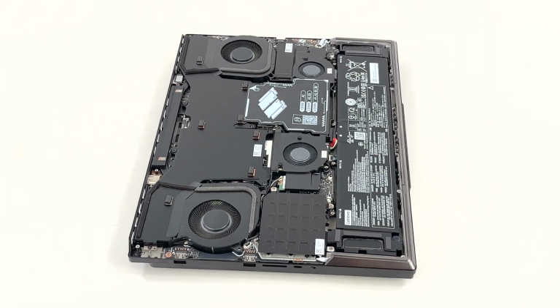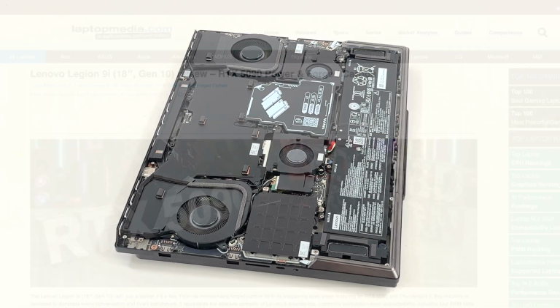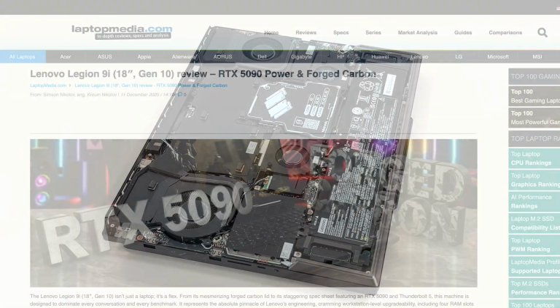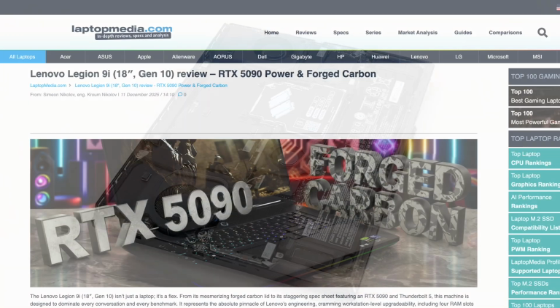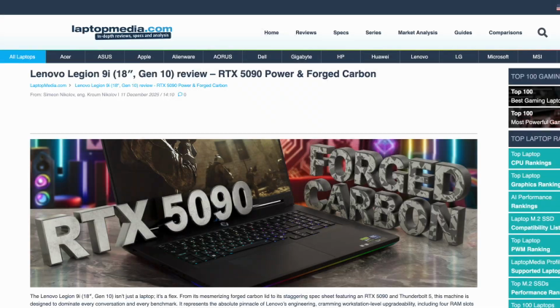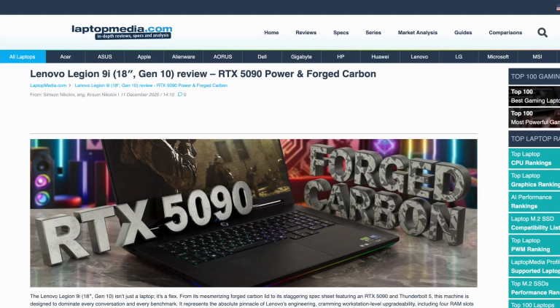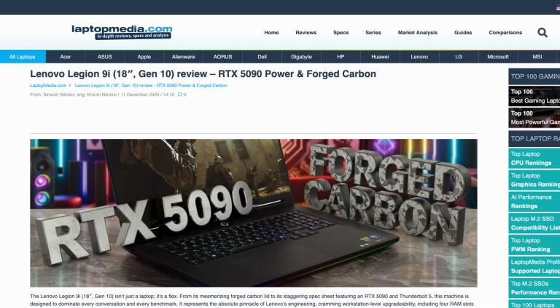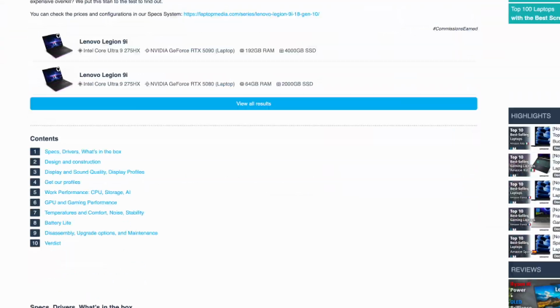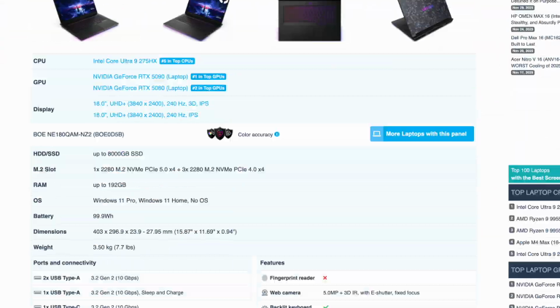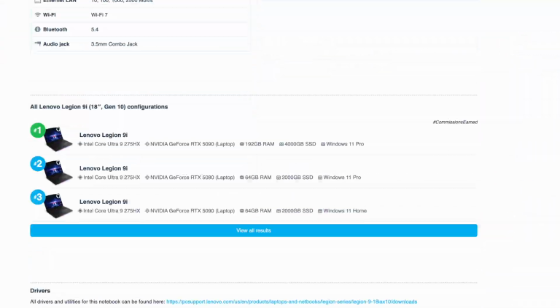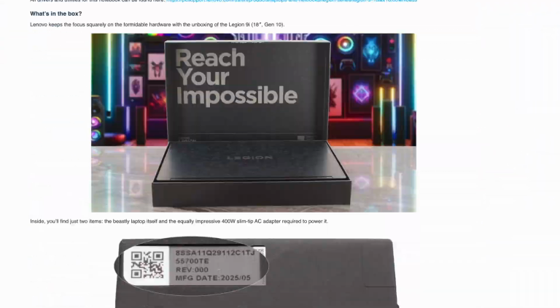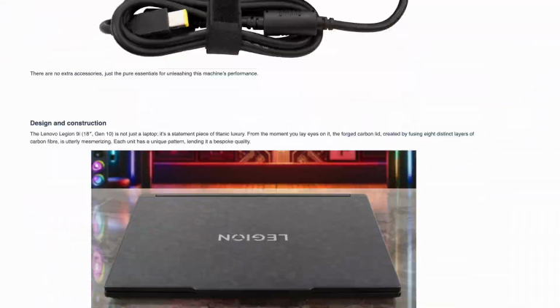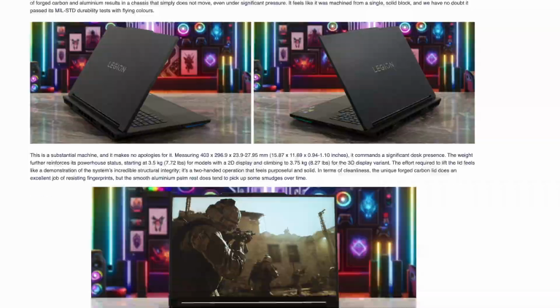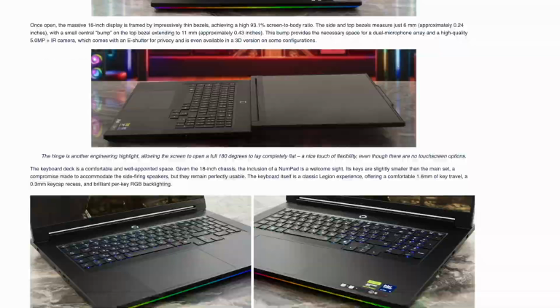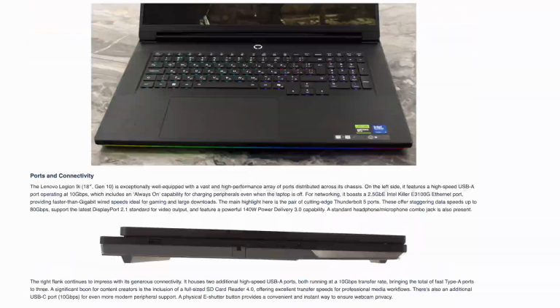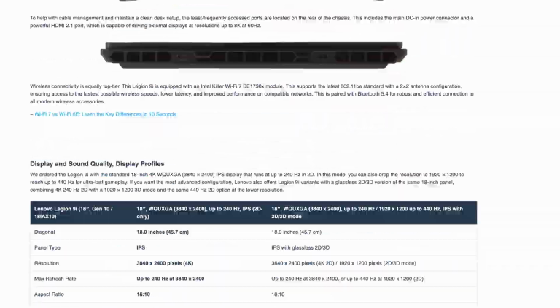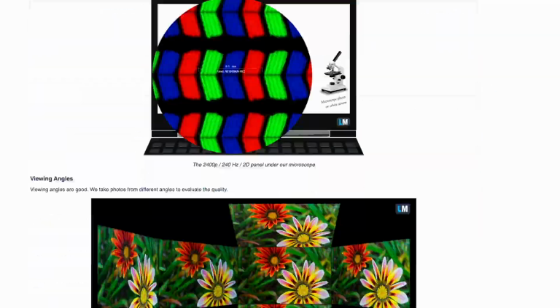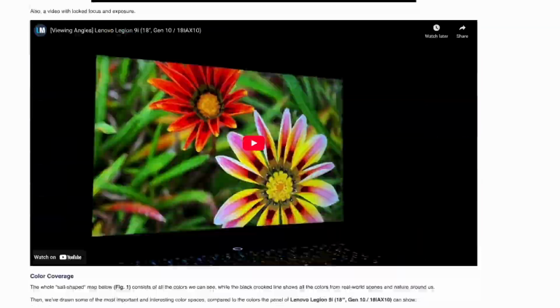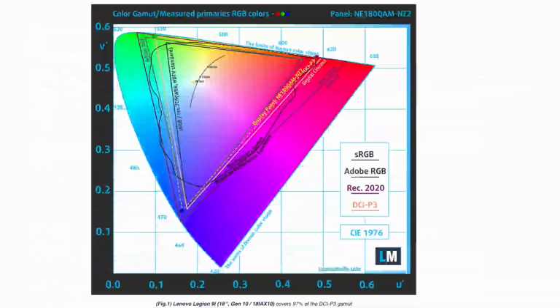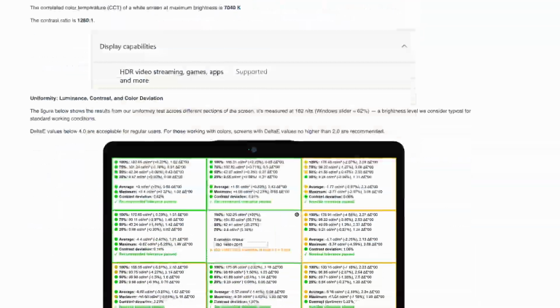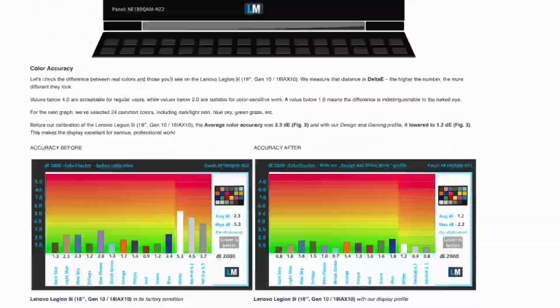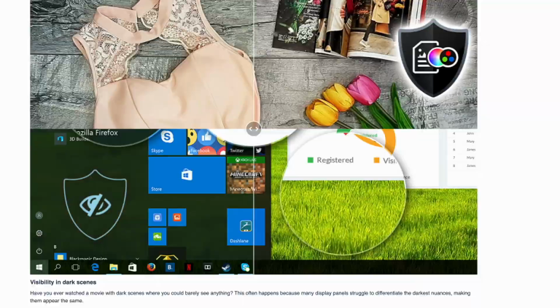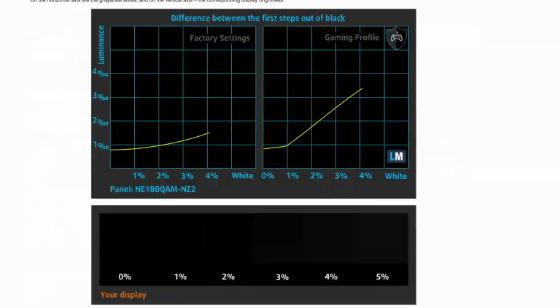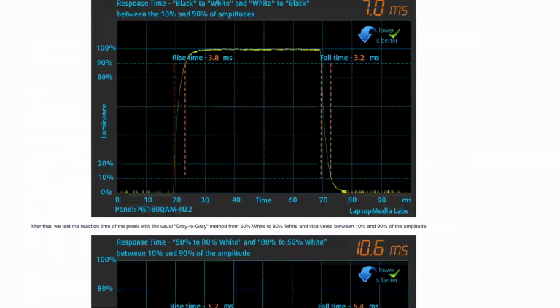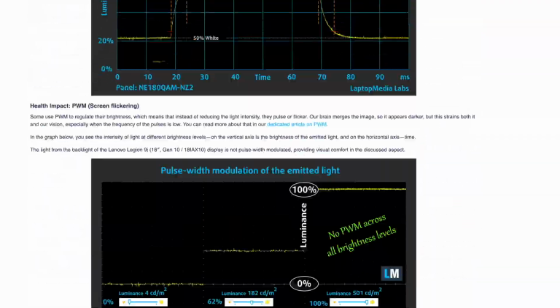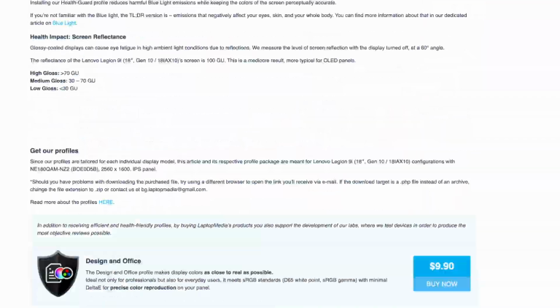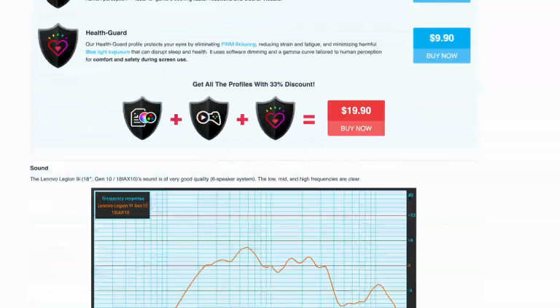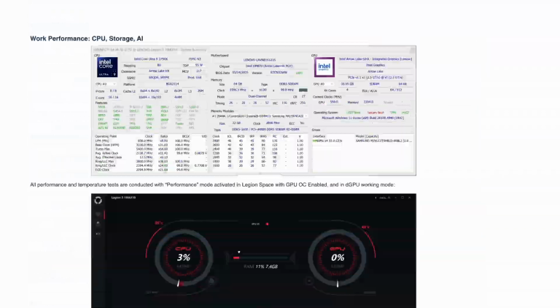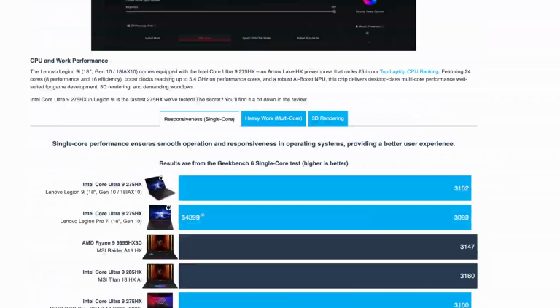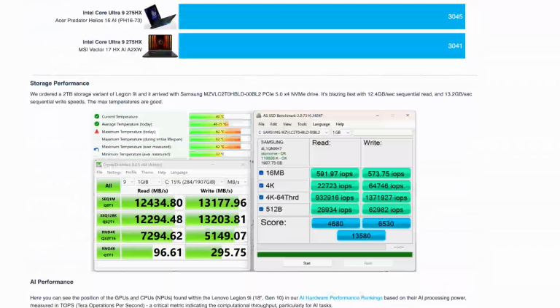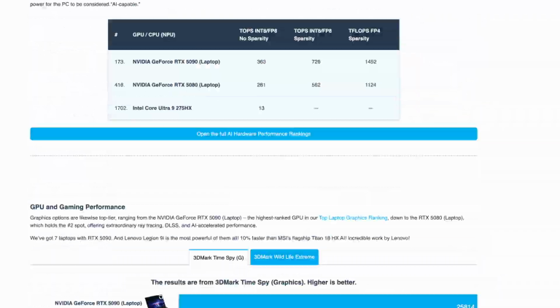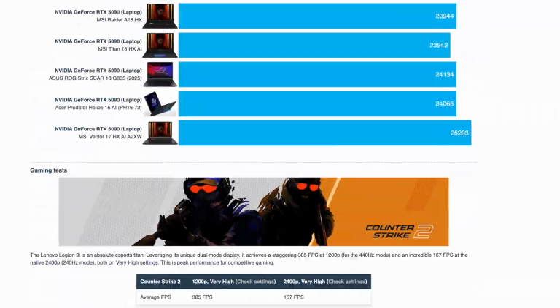For thermals and noise under load, display accuracy and battery life results, check our detailed review on LaptopMedia.com. Thanks for watching — like, subscribe, and tell us what you want to see next.